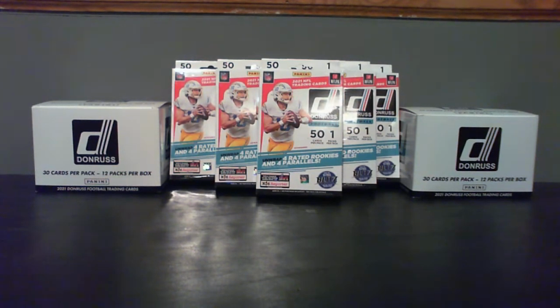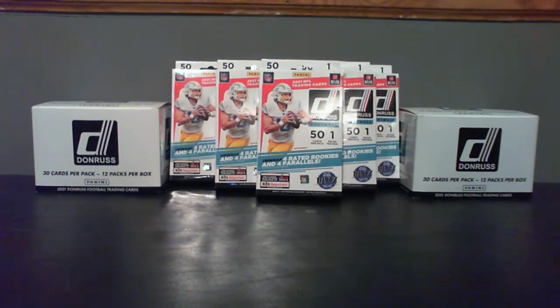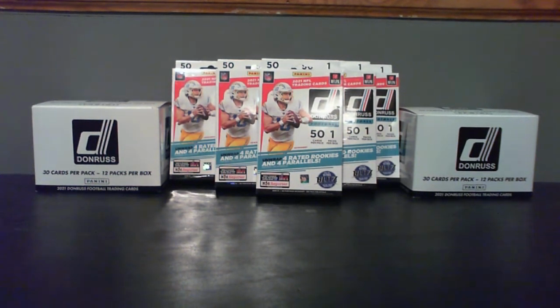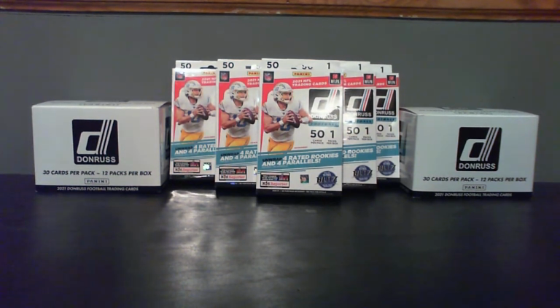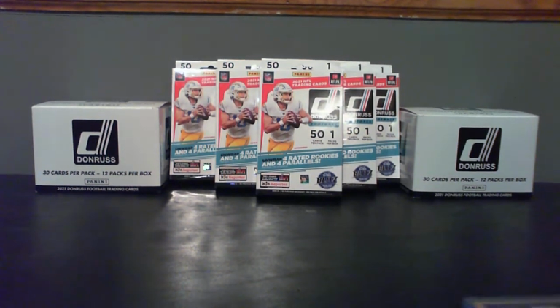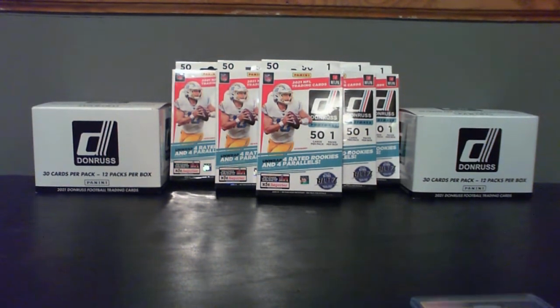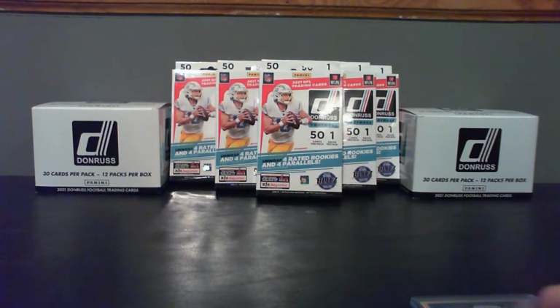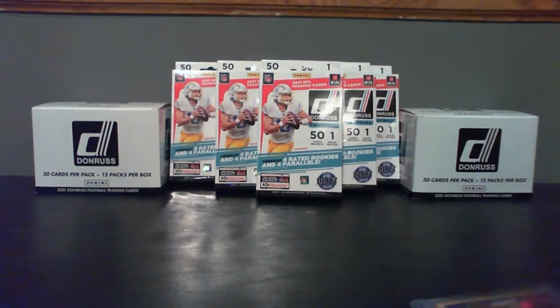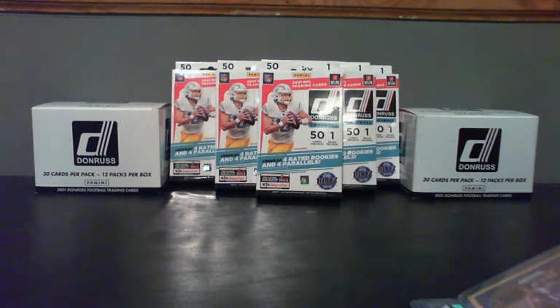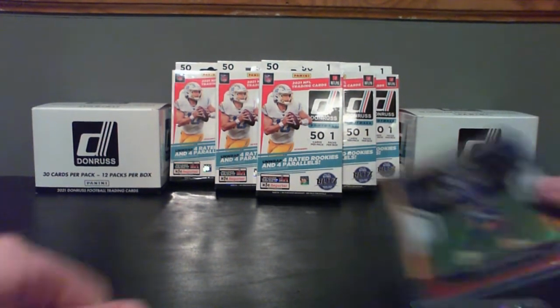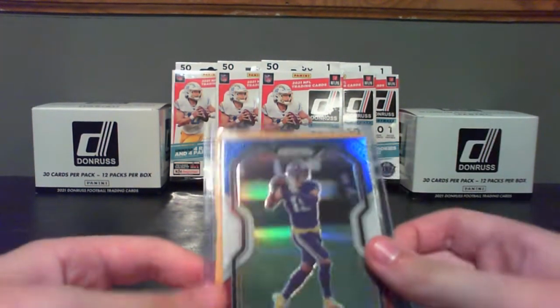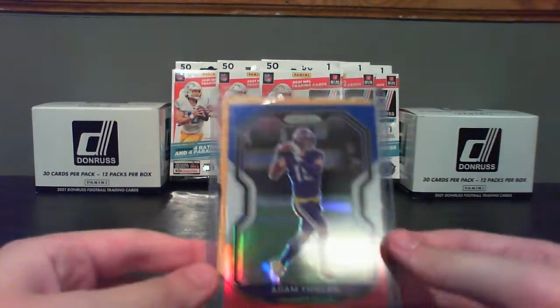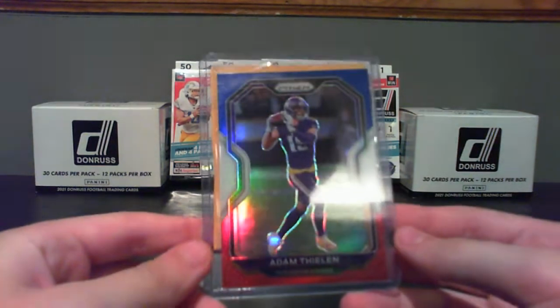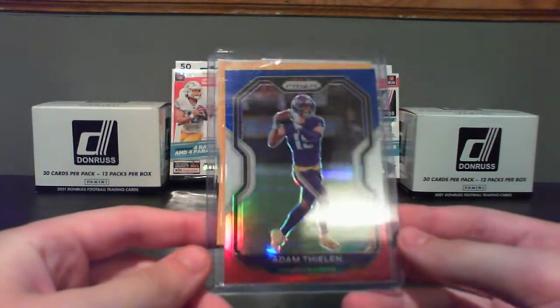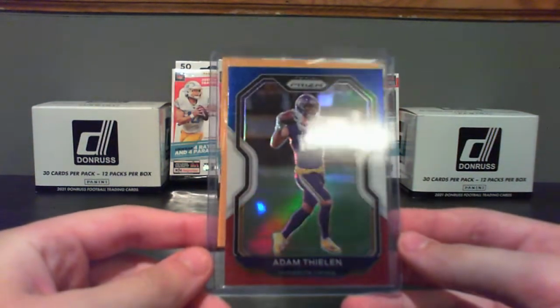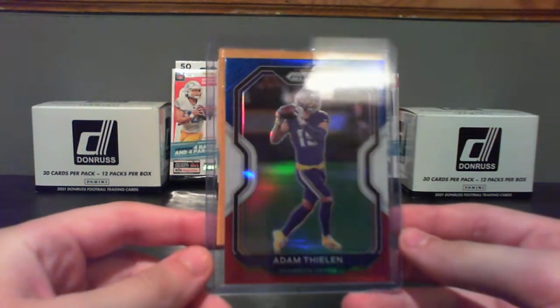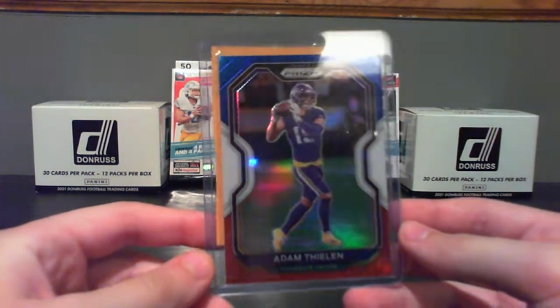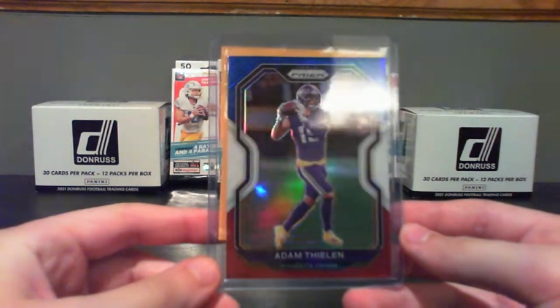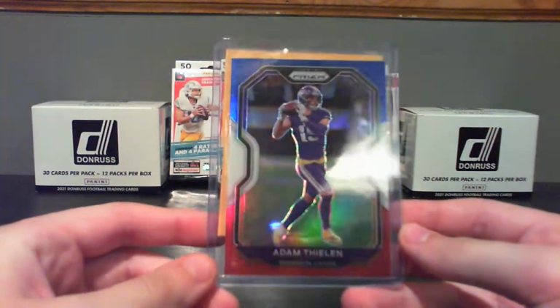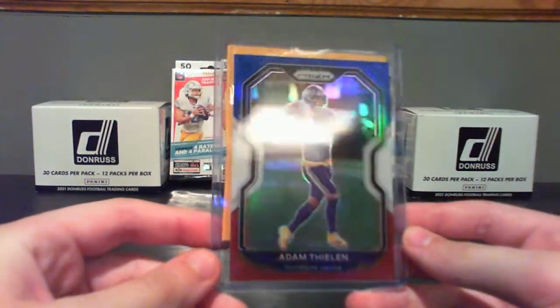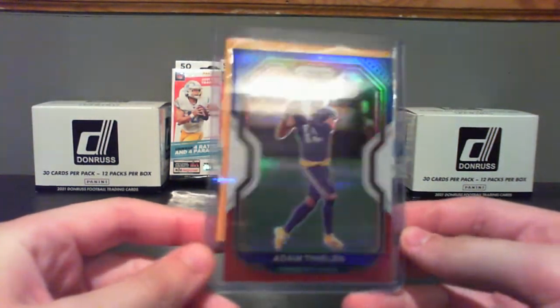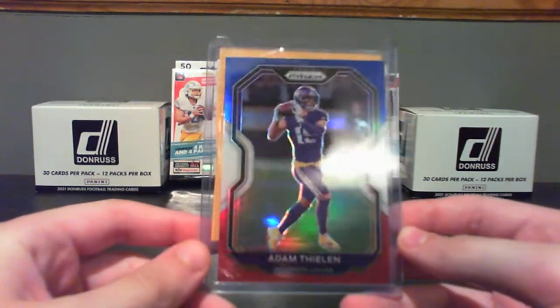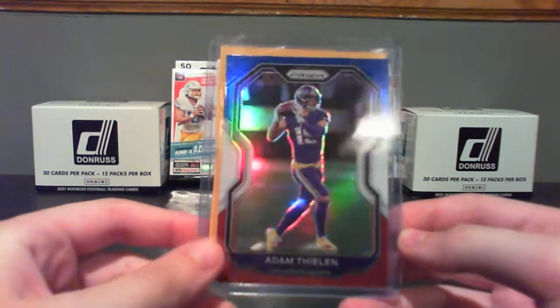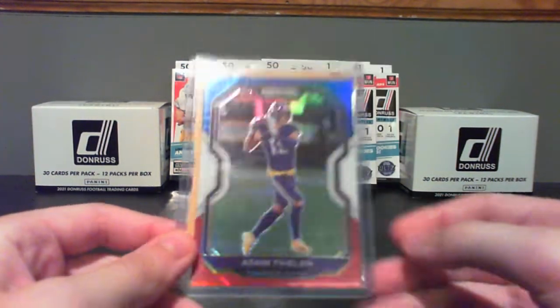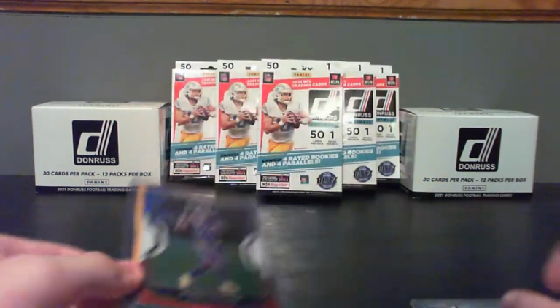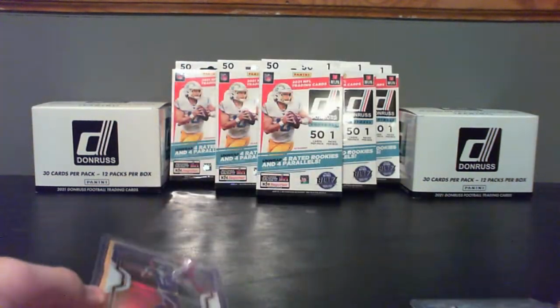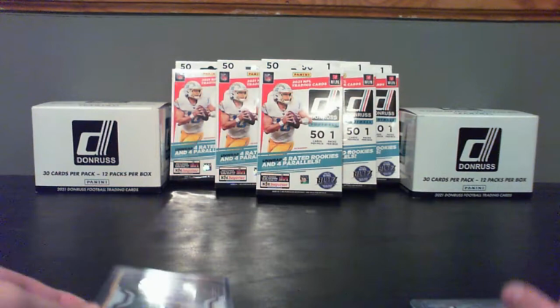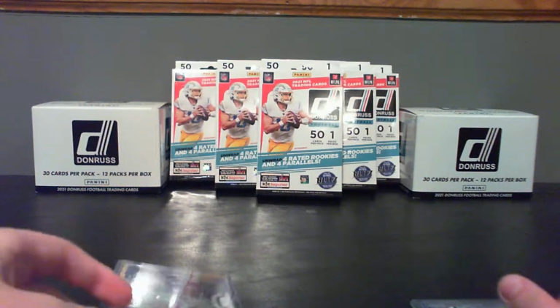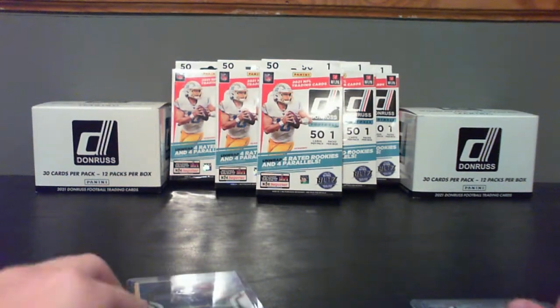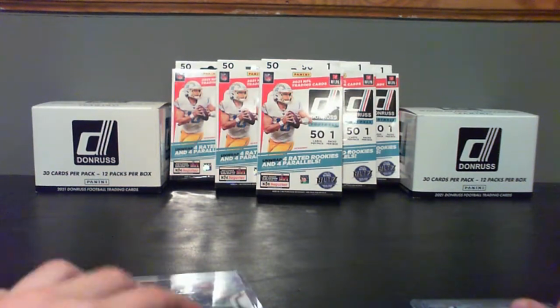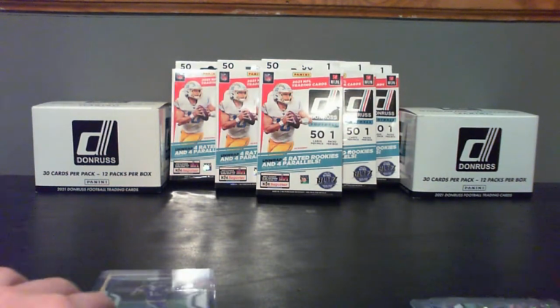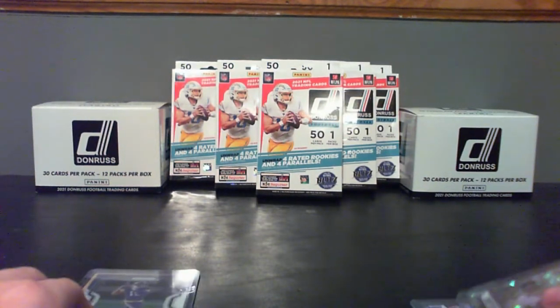What do you got to show us today, Alex? The first card is an Adam Thielen red, white, and blue prism card. I can't wait for the next prism, but that's a good card.